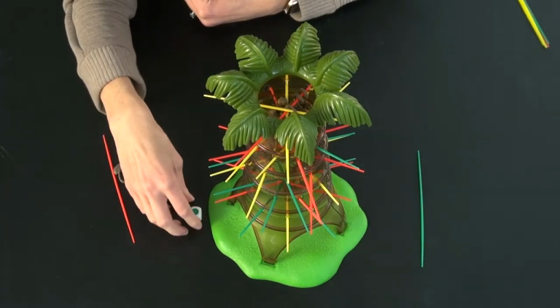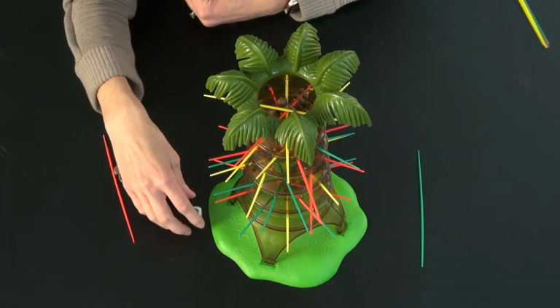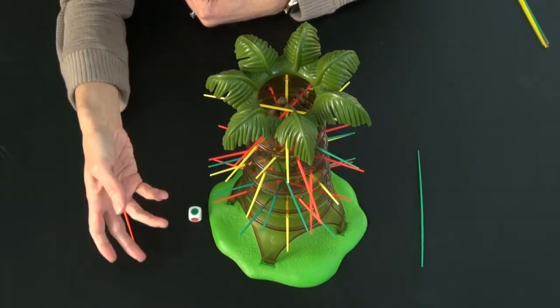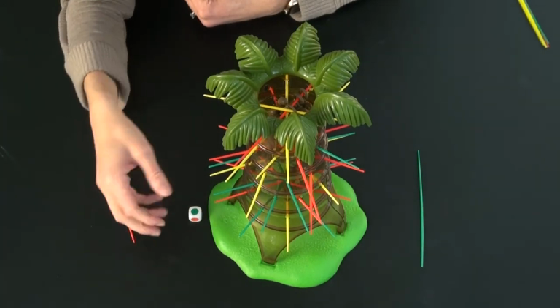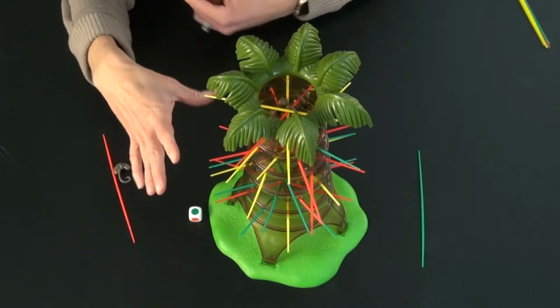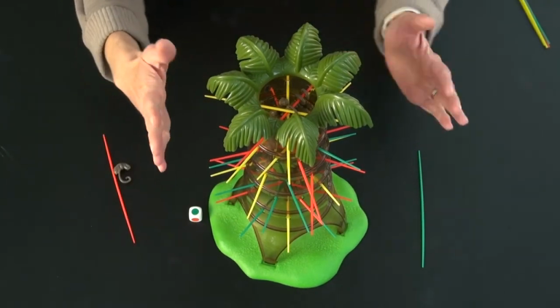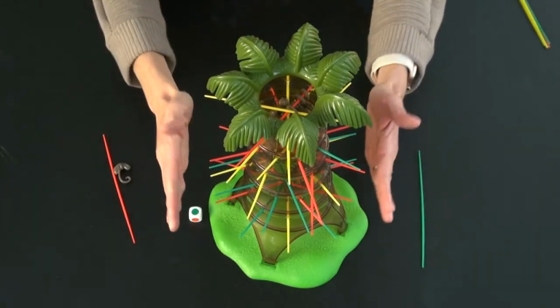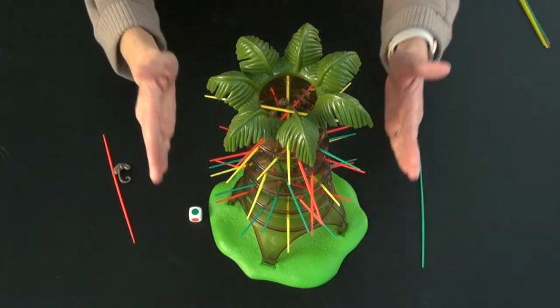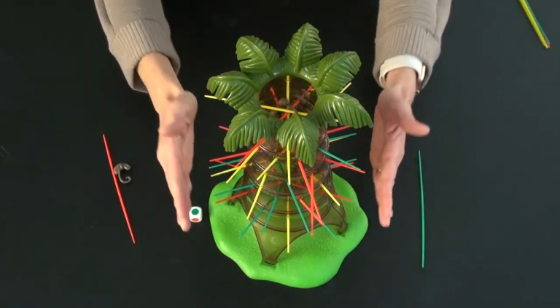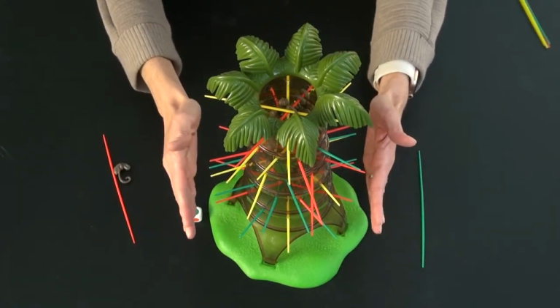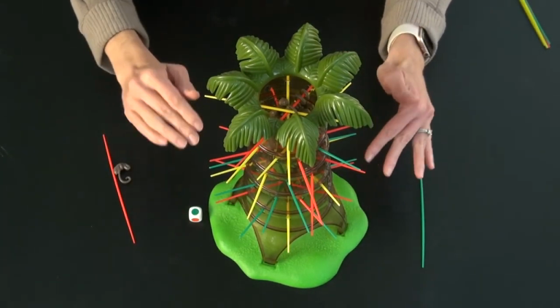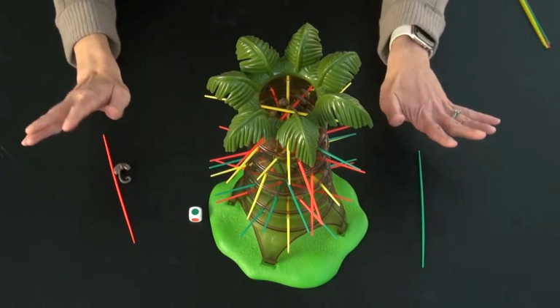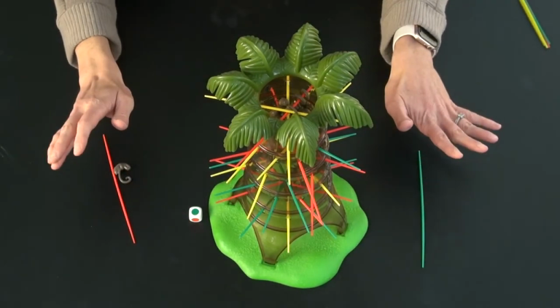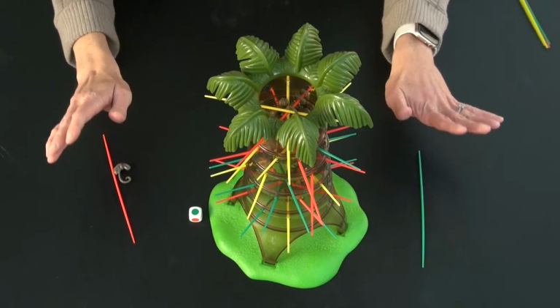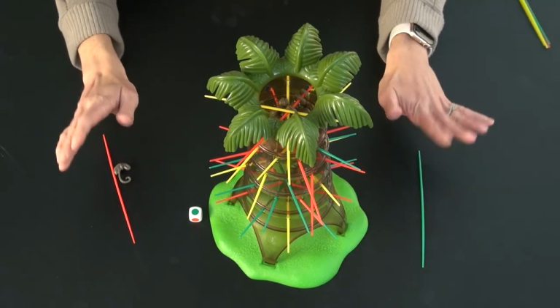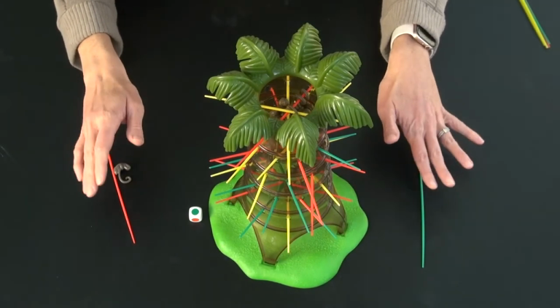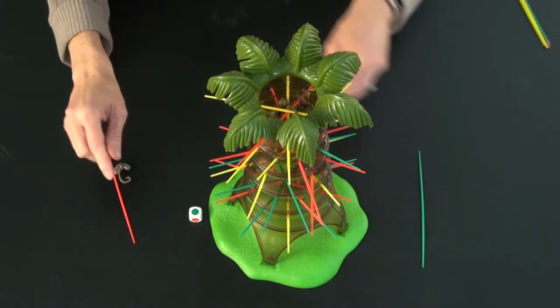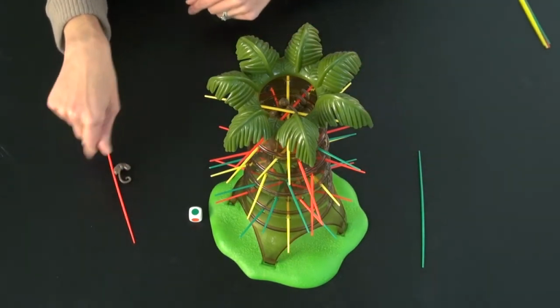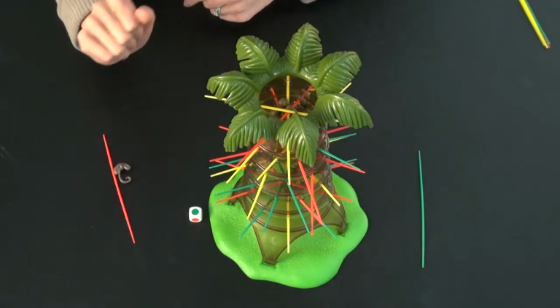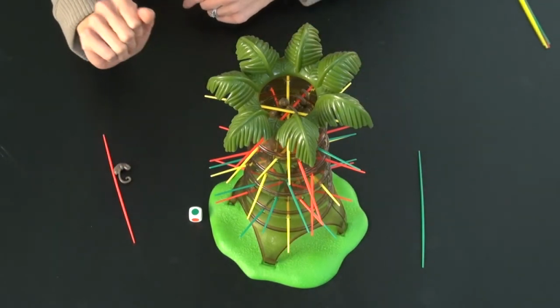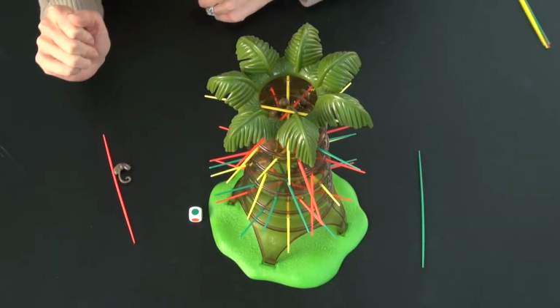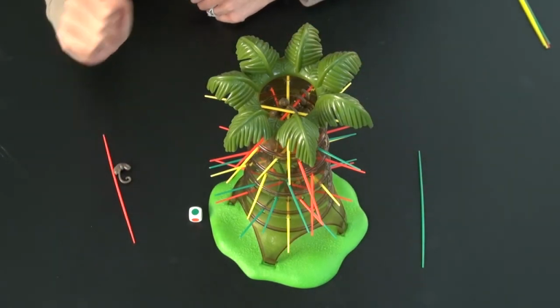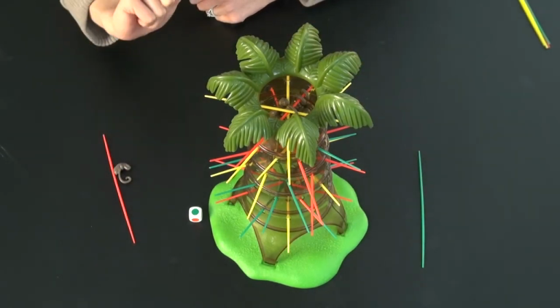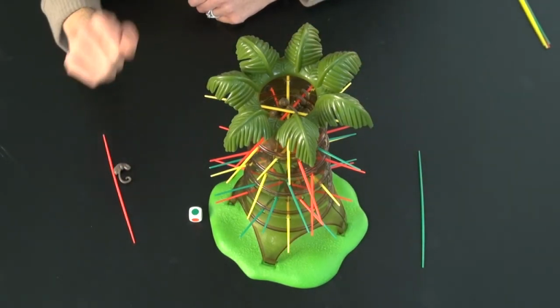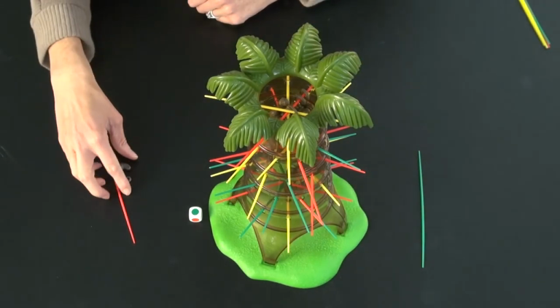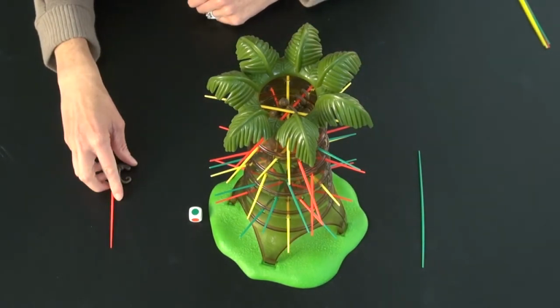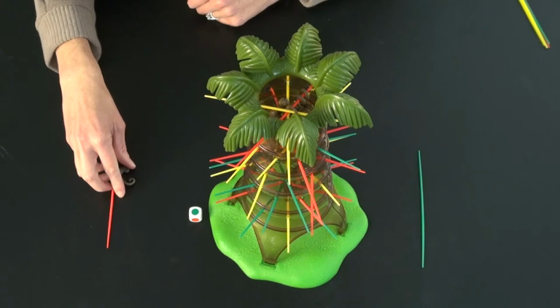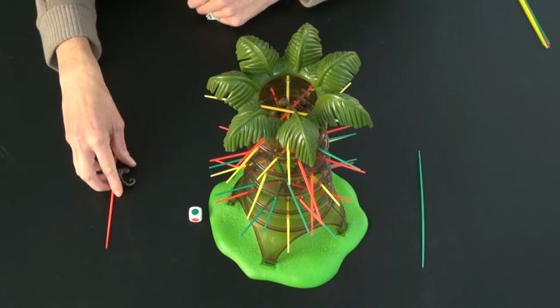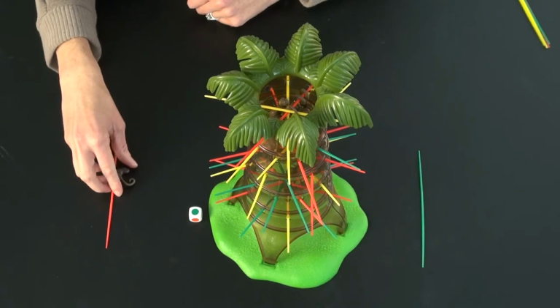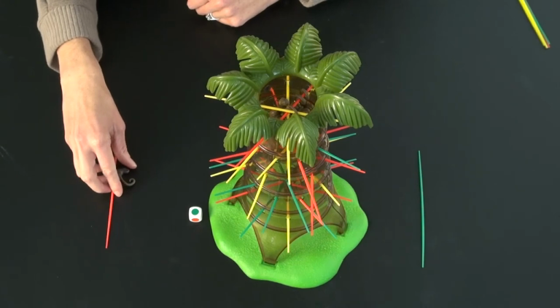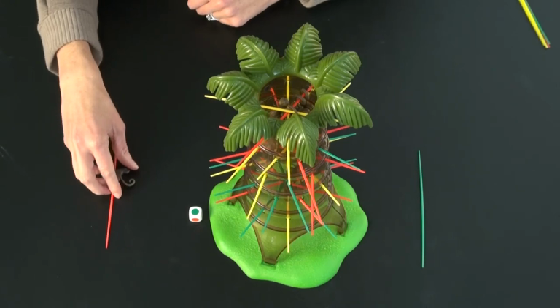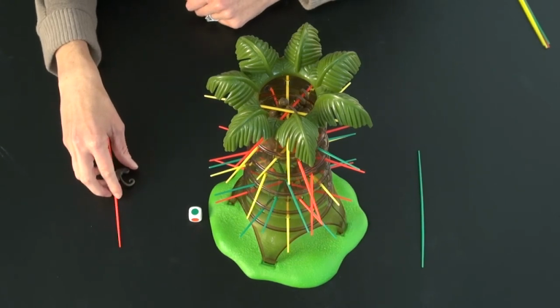You continue until all of the sticks have been pulled out and all of the sloths have been collected. Then you count up sloths, and whoever has the most loses, and whoever has the fewest is the winner.